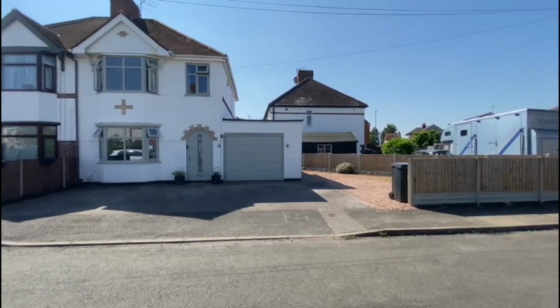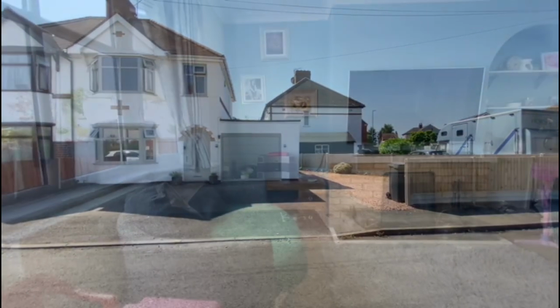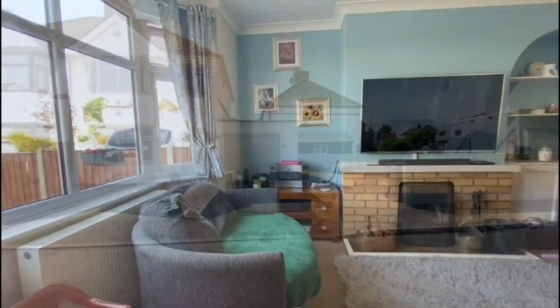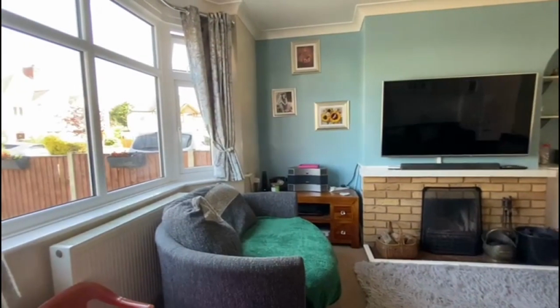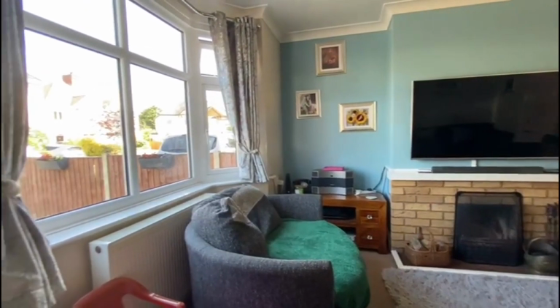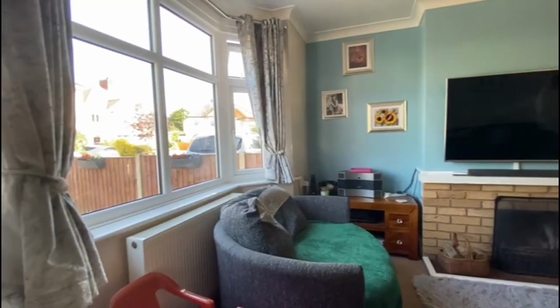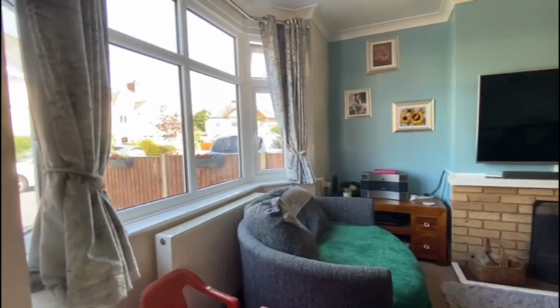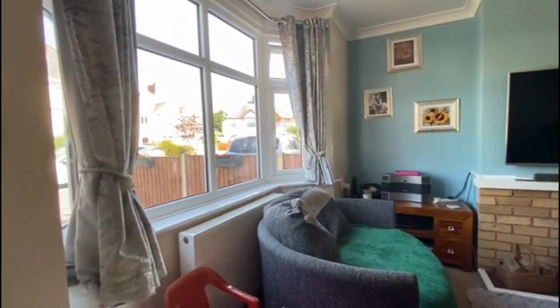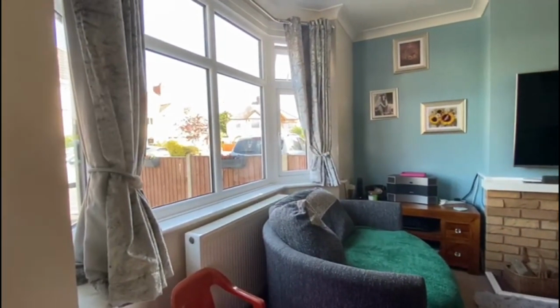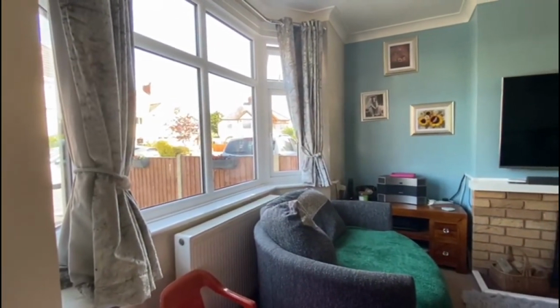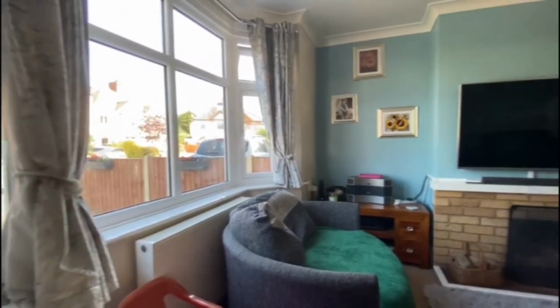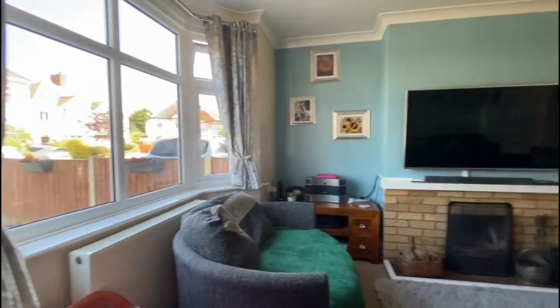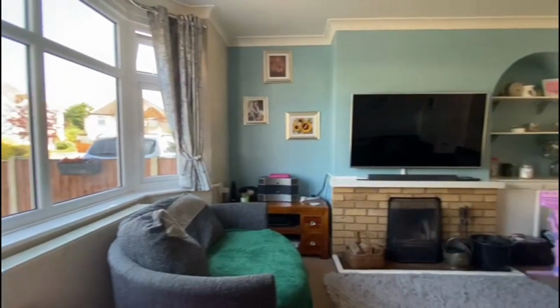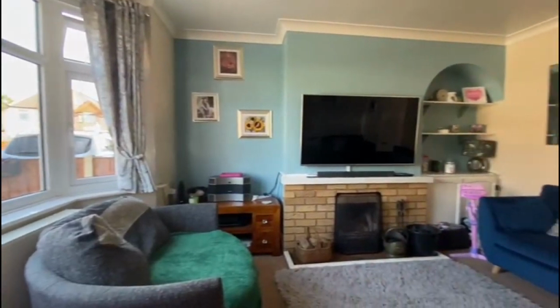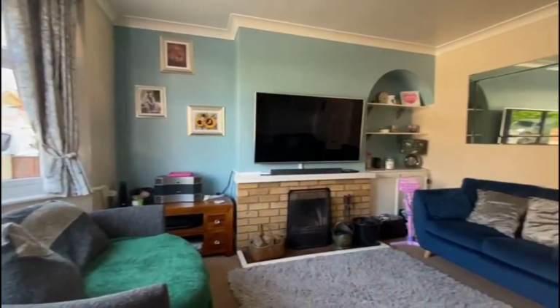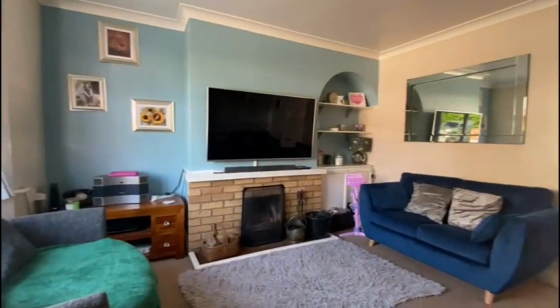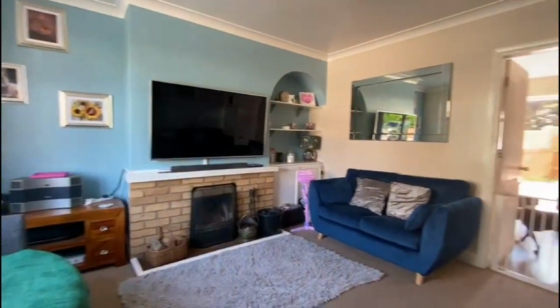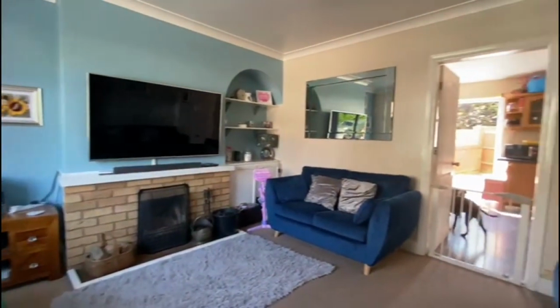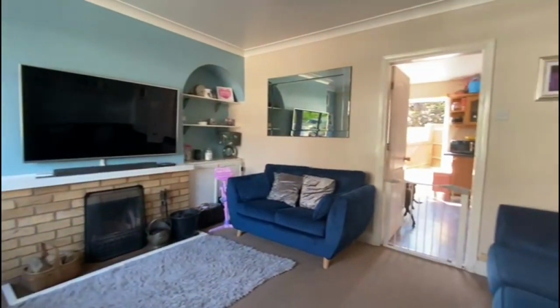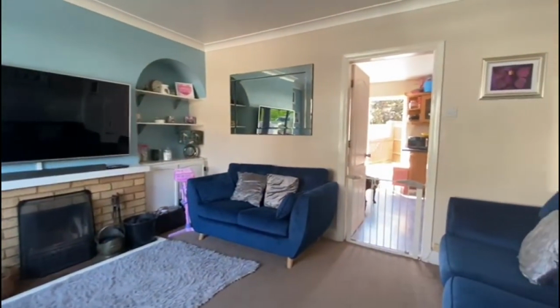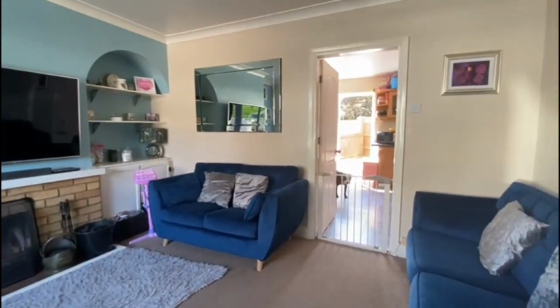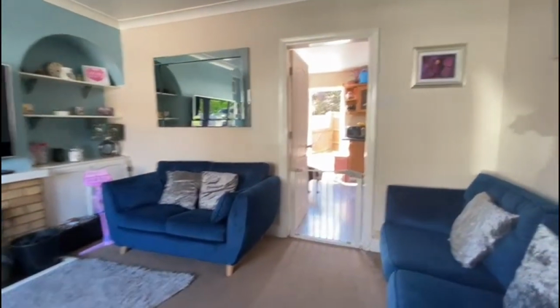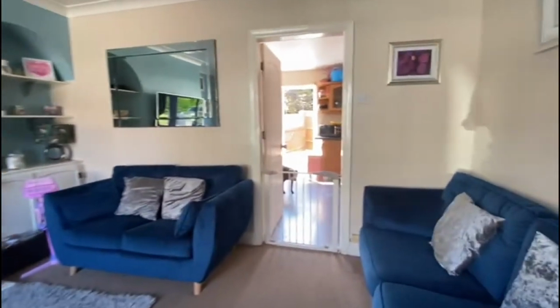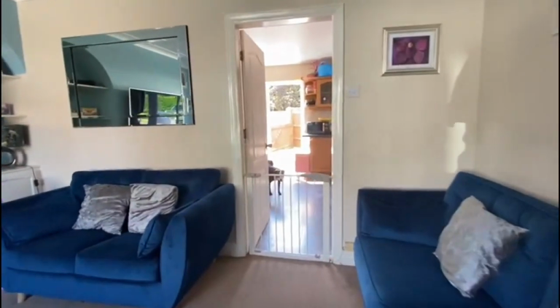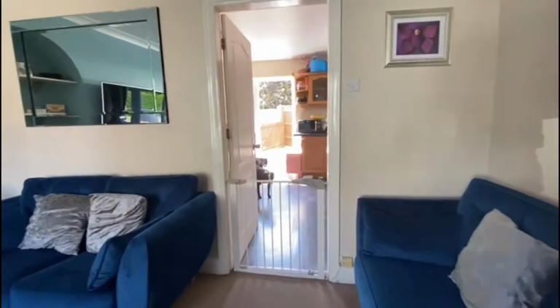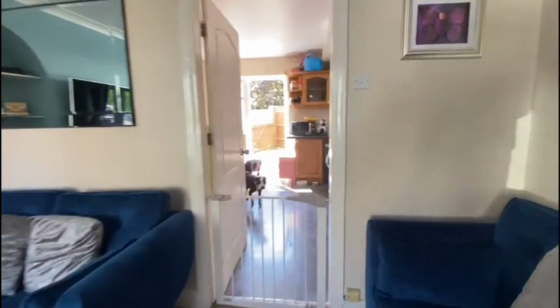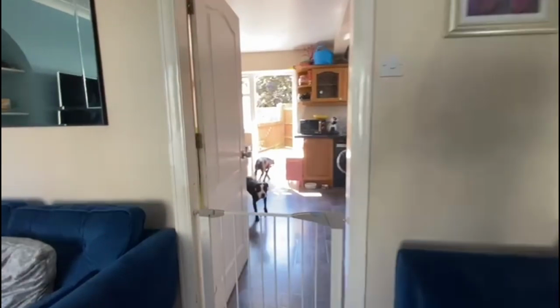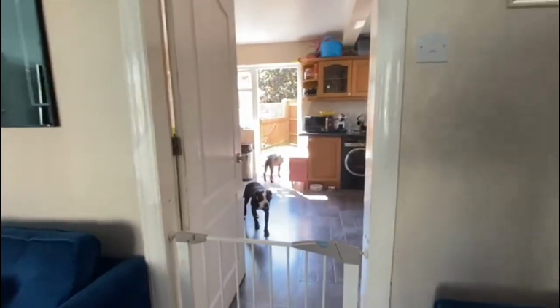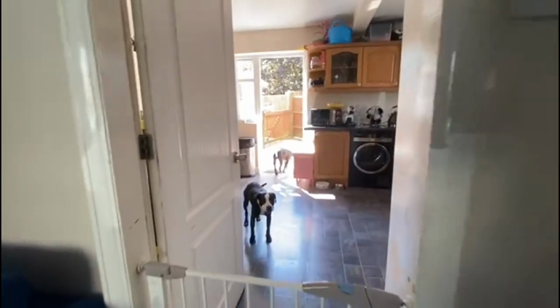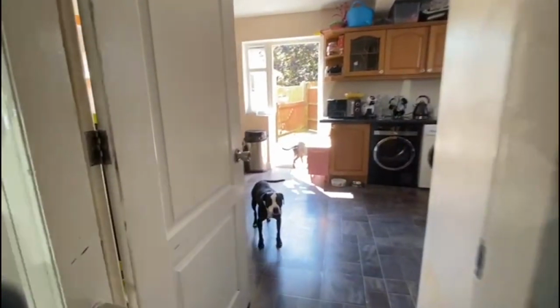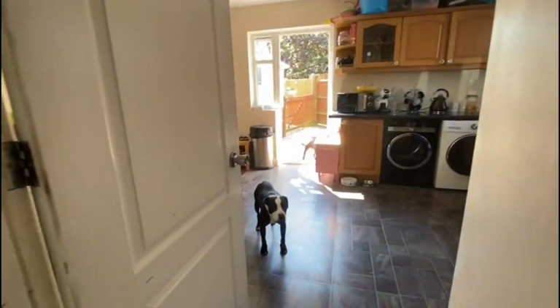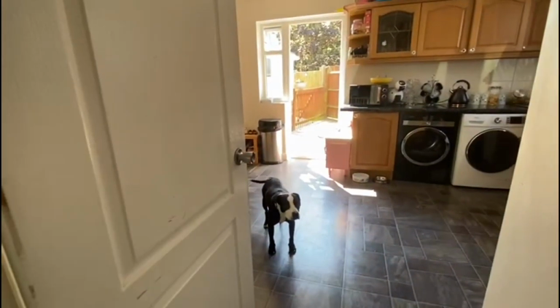Let's go inside. Here is the lounge — bay window to the front, some covings up there as well, good size. And then we've got a guest appearance from the lovely dog Ruby — hello mate!